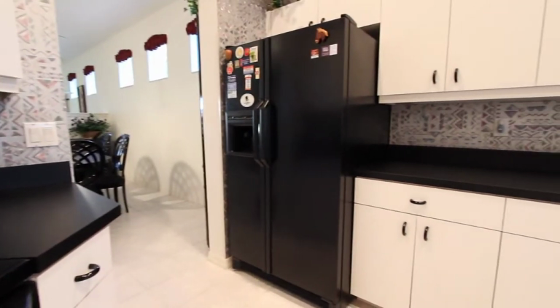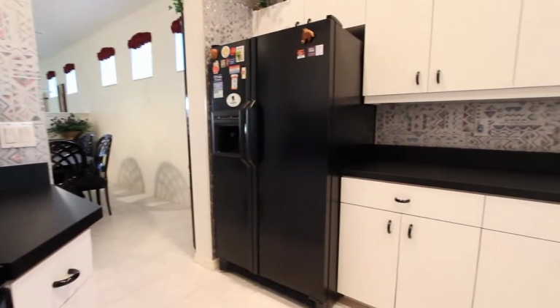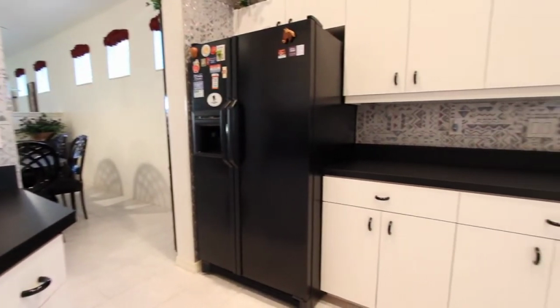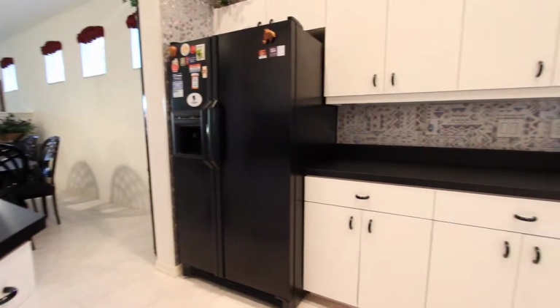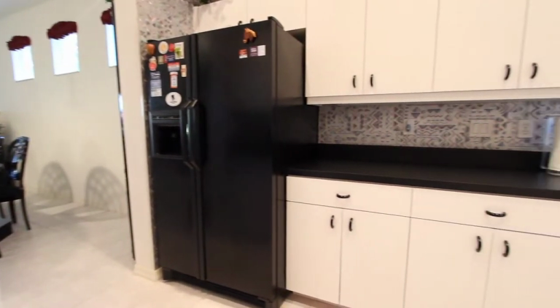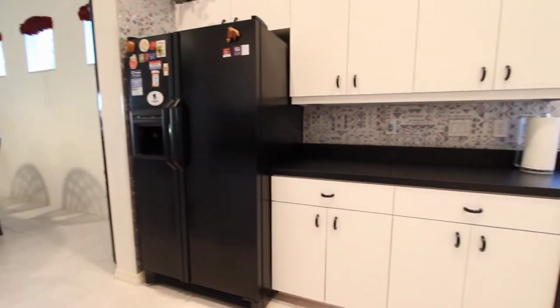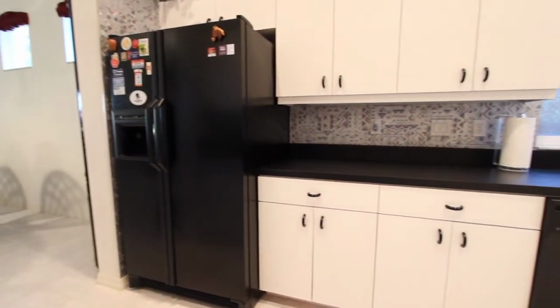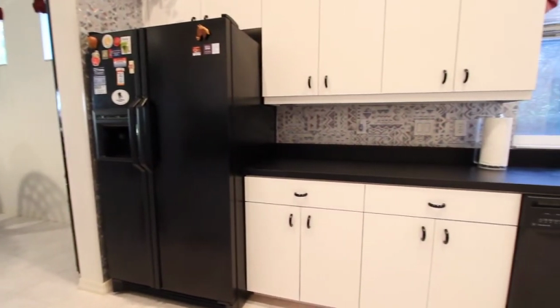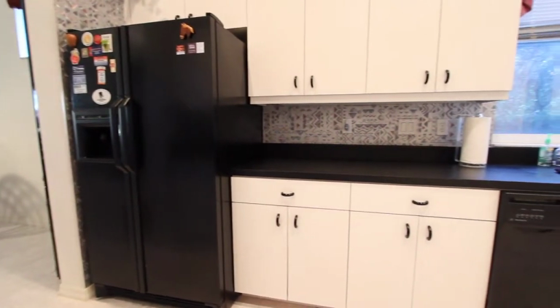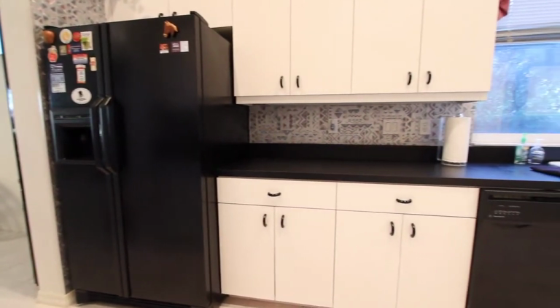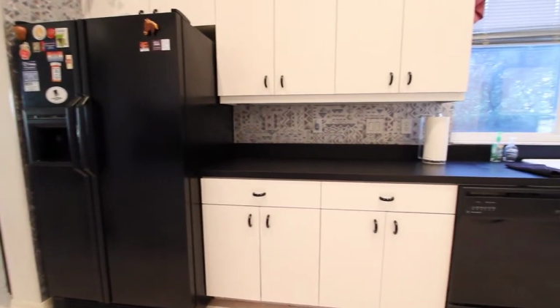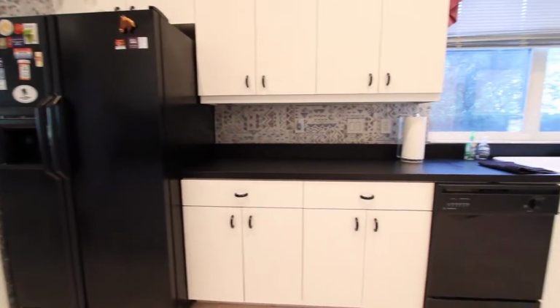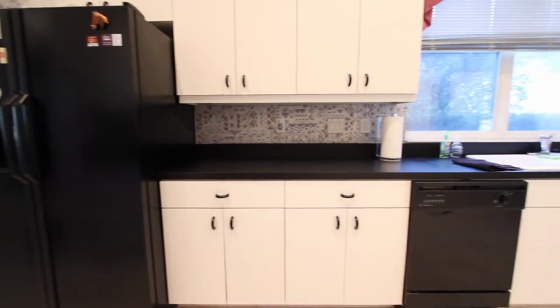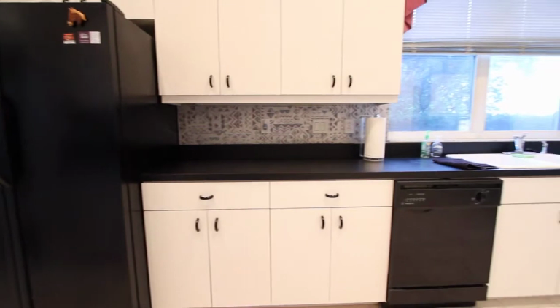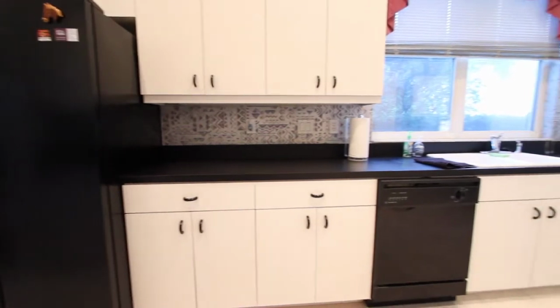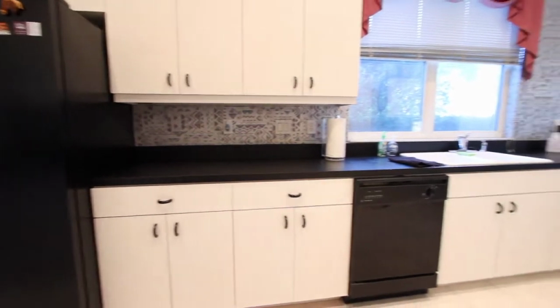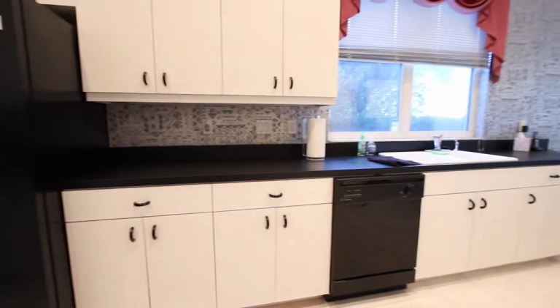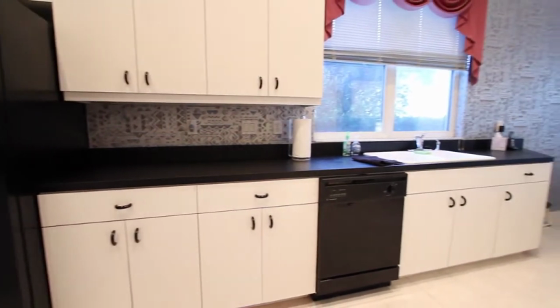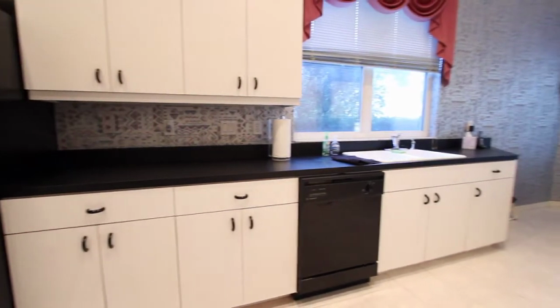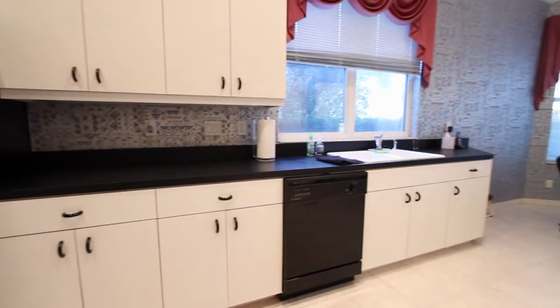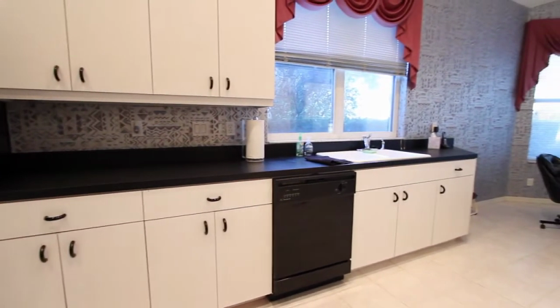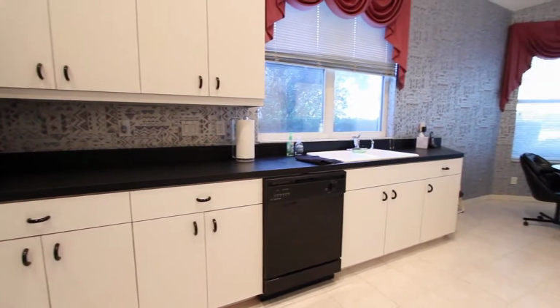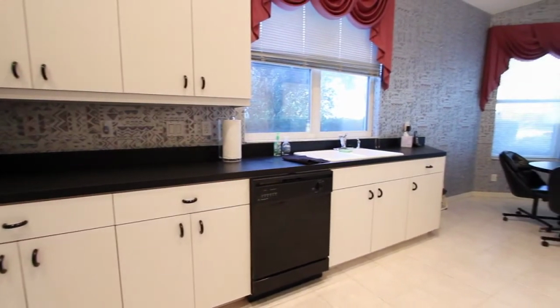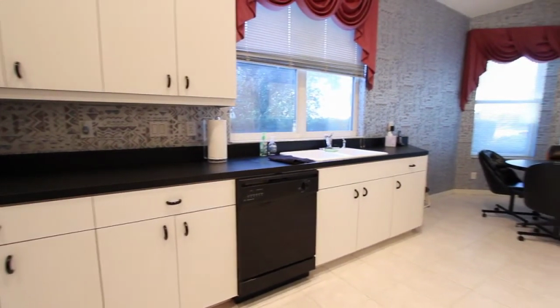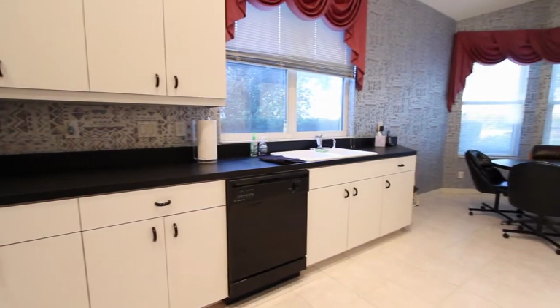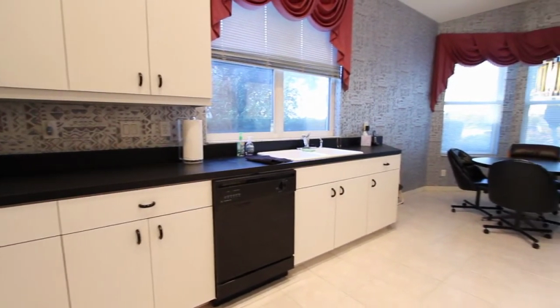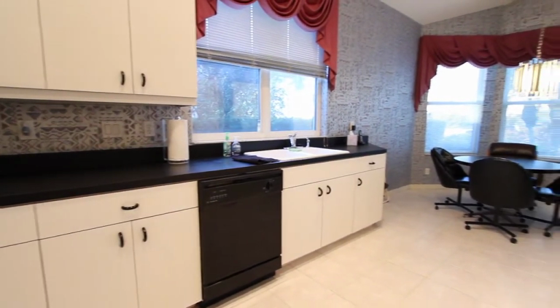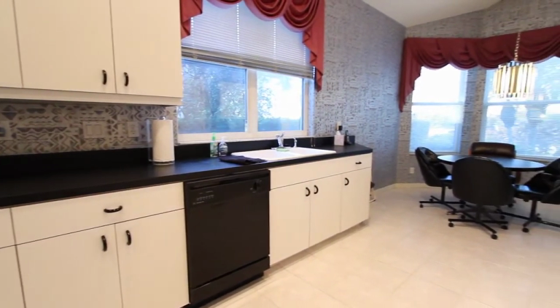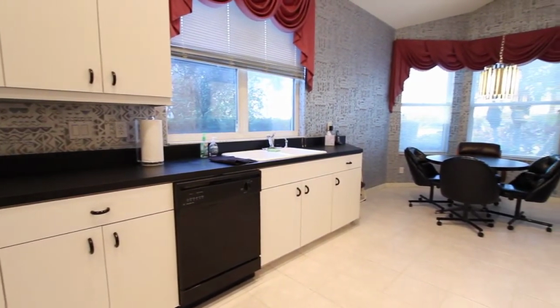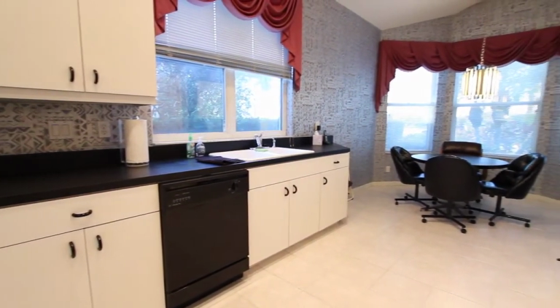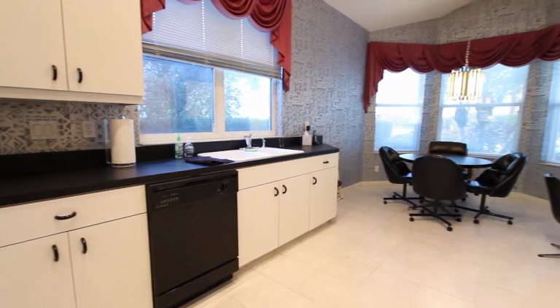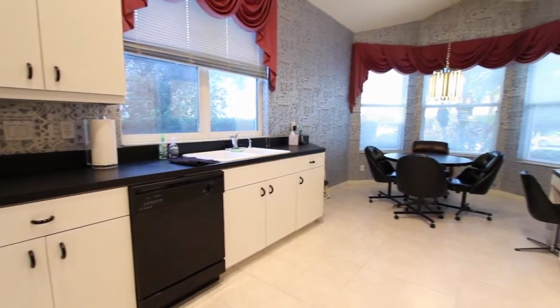The kitchen is a galley style kitchen, finished with white cabinets and black appliances, and has plenty of space for an eat-in area as well.